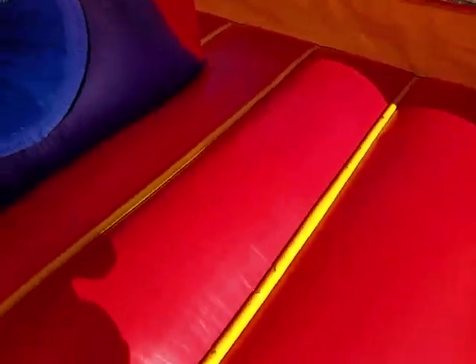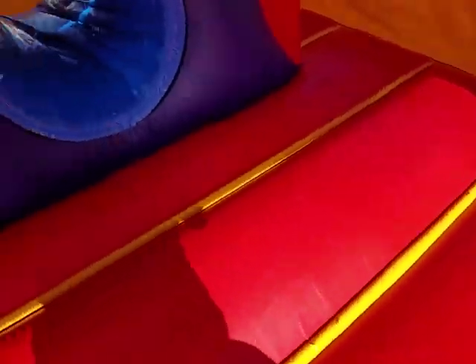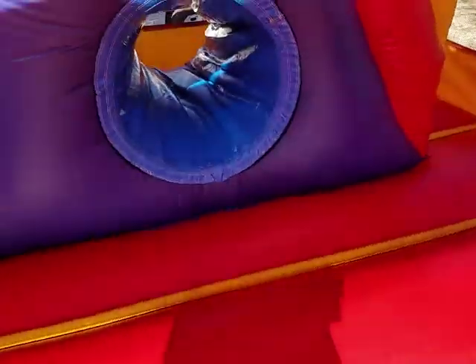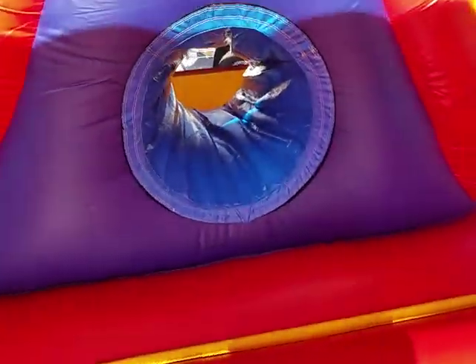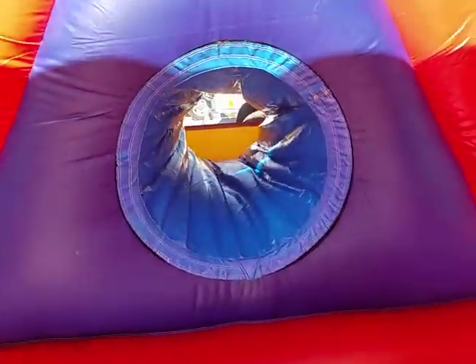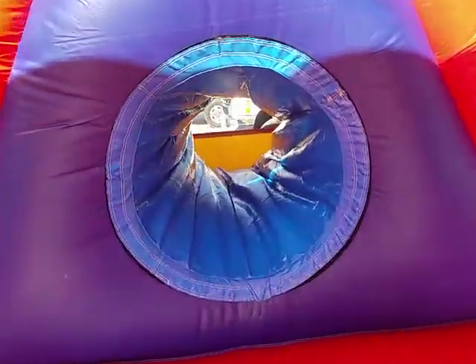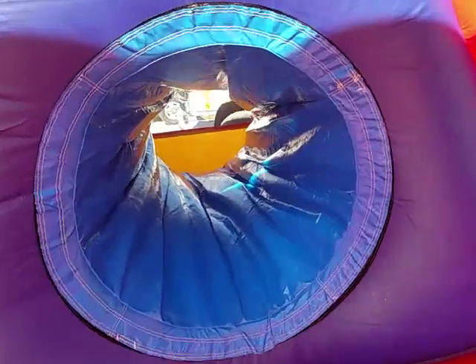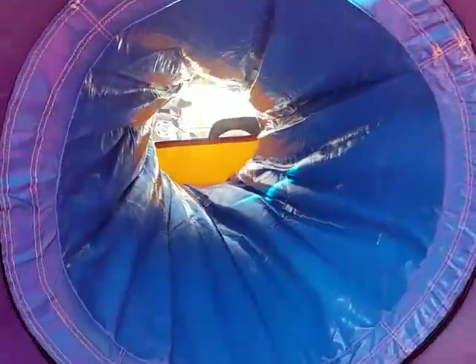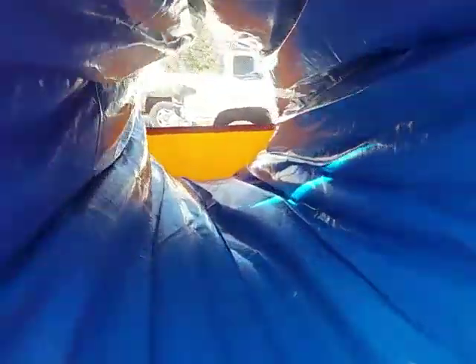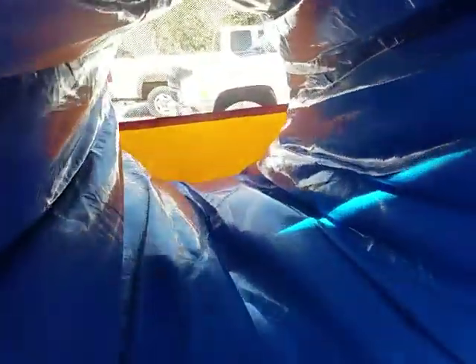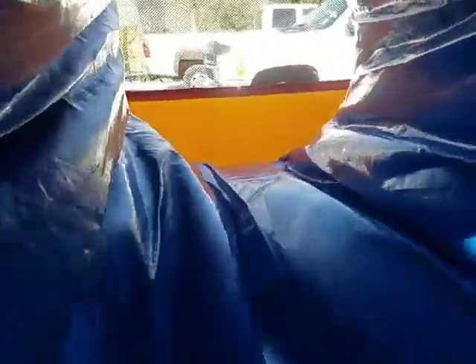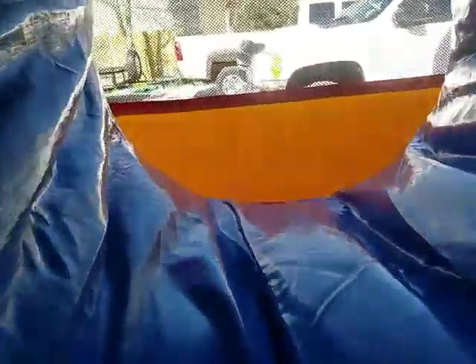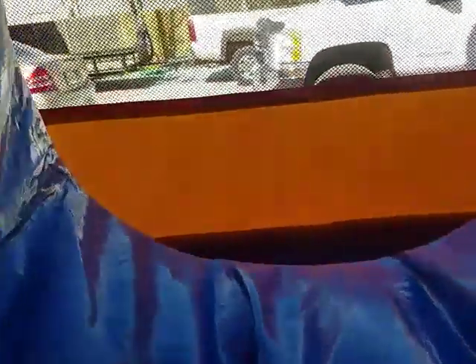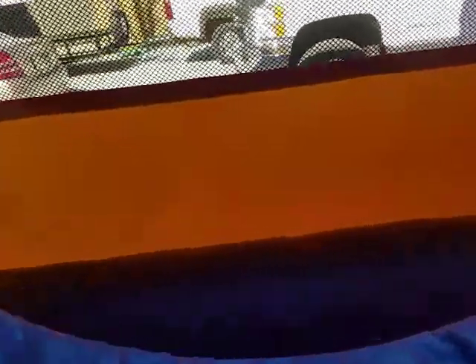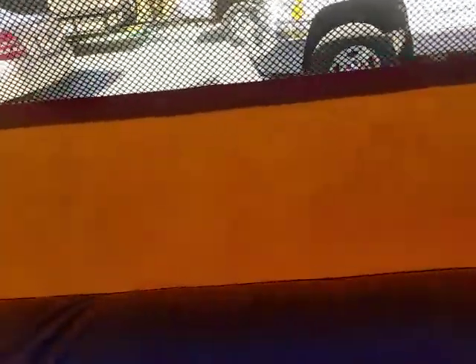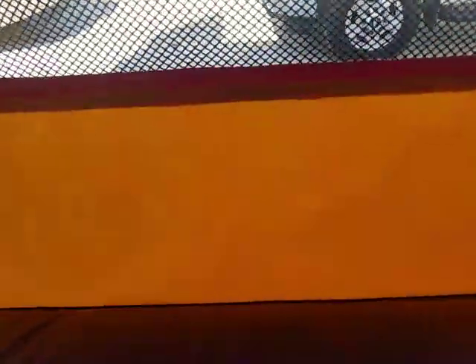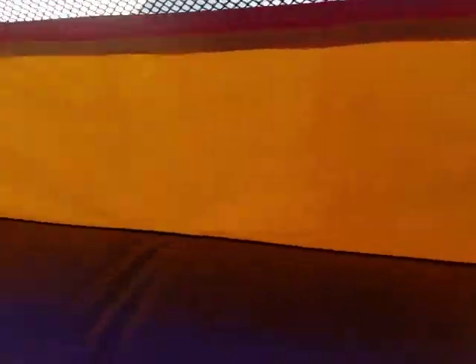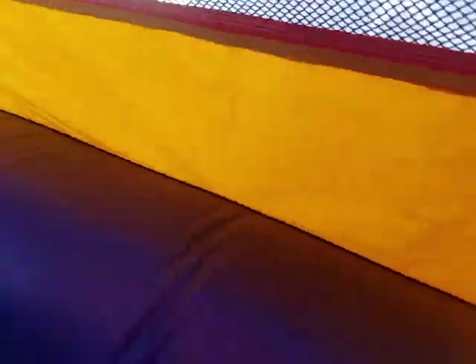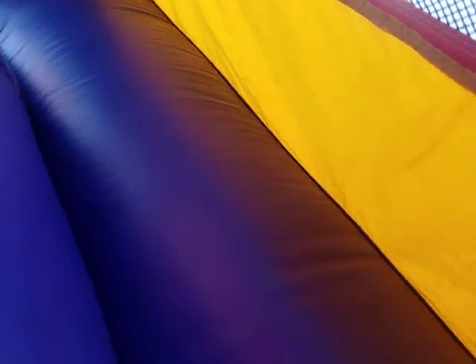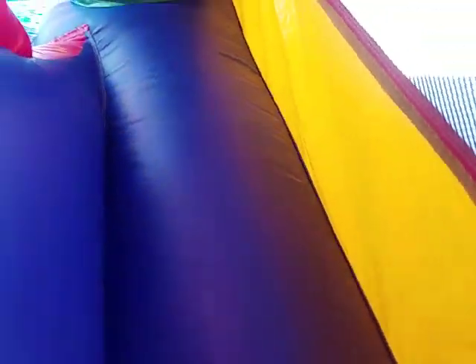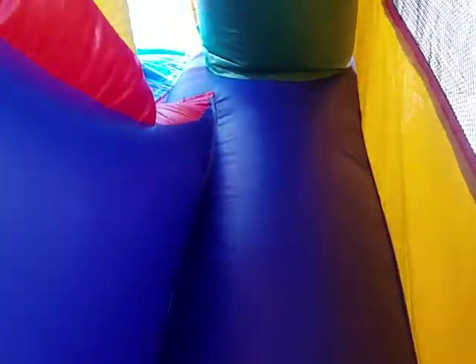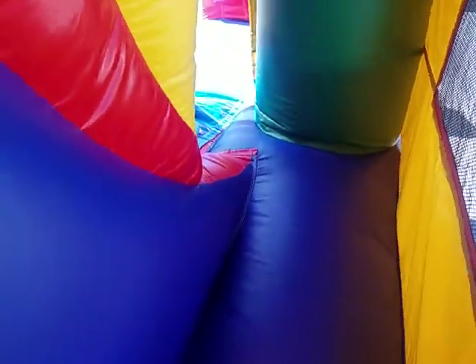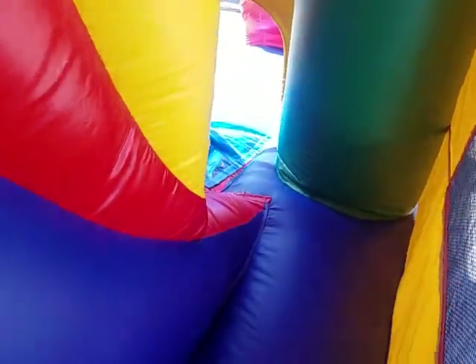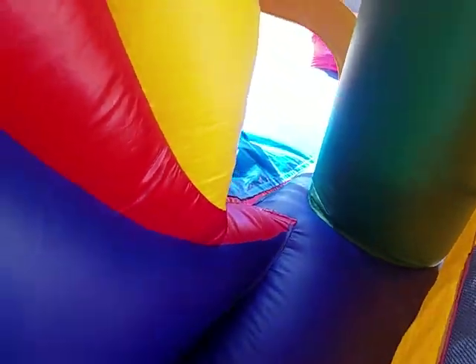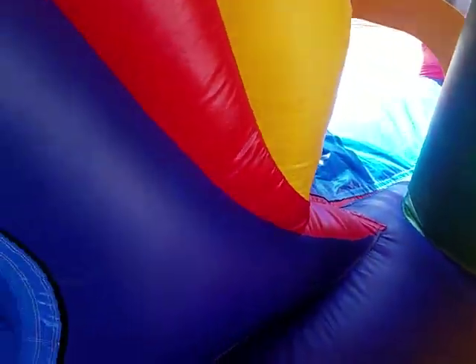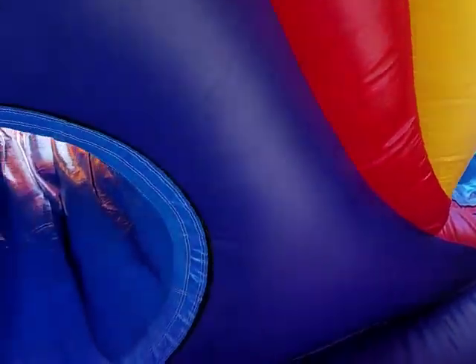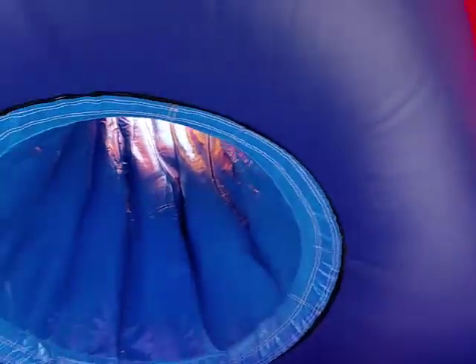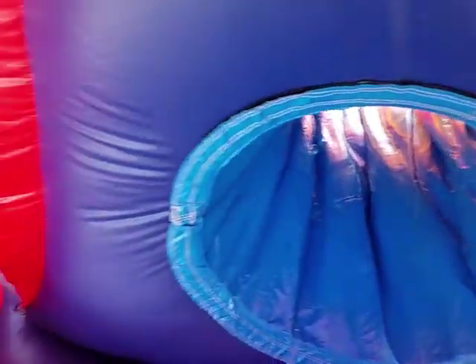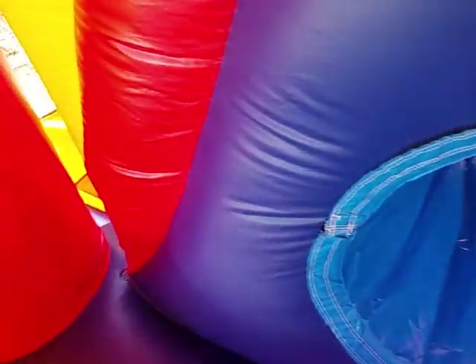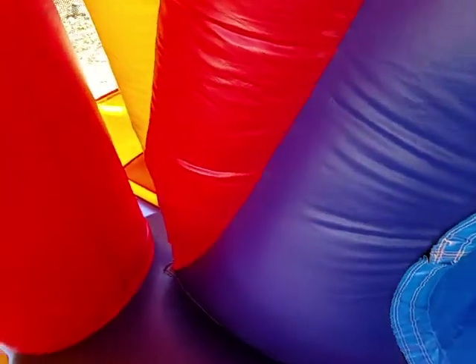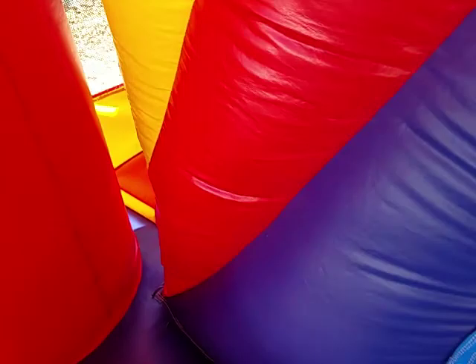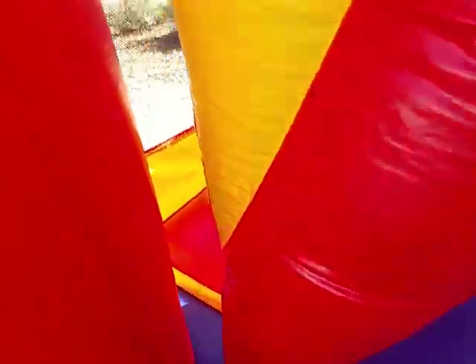It's got a really cool tunnel feature where you crawl through and come out into this secret compartment, which is perfect for playing chase or if you're hiding out.